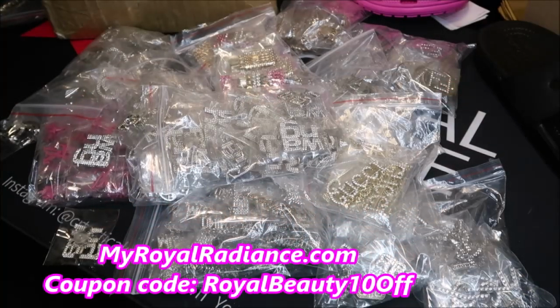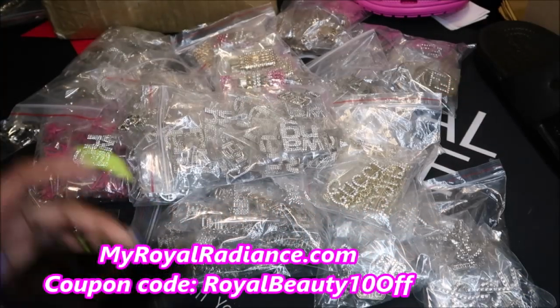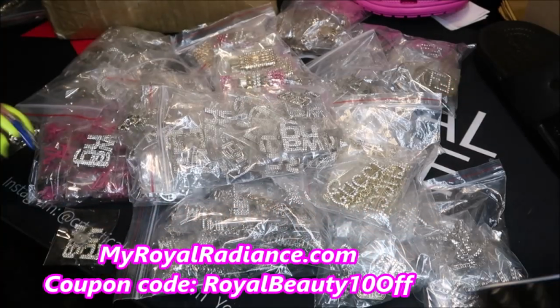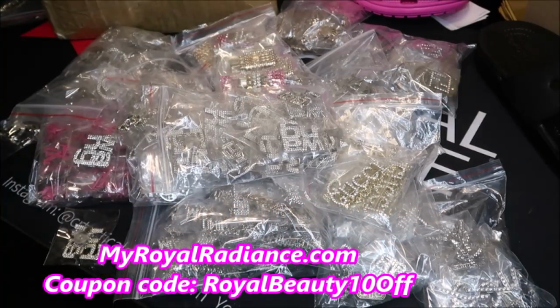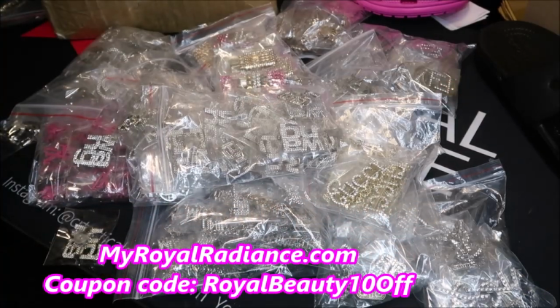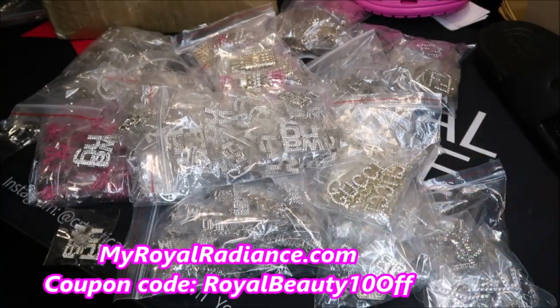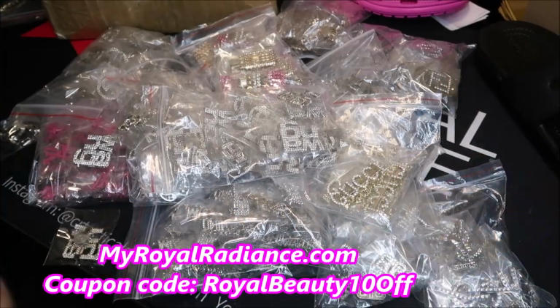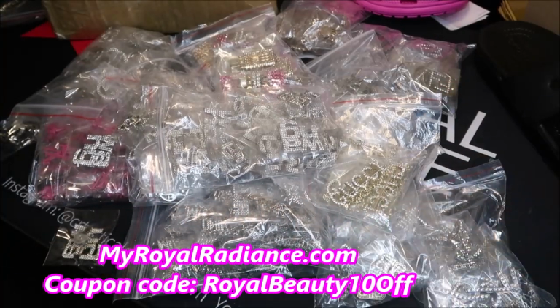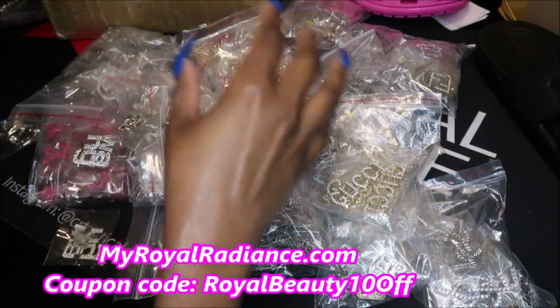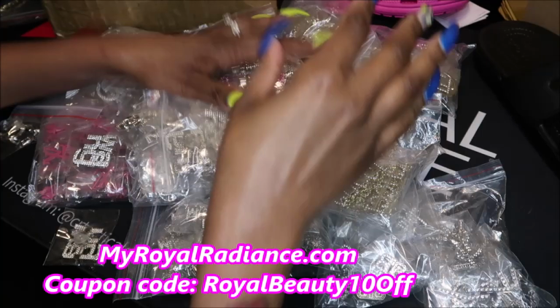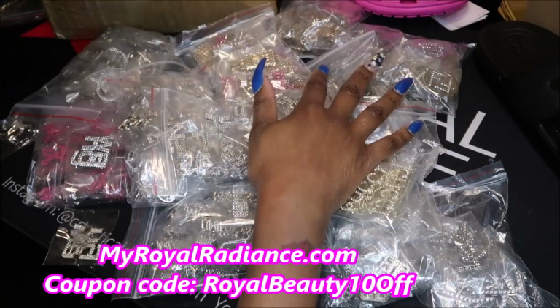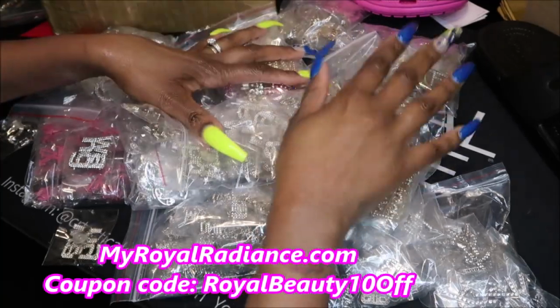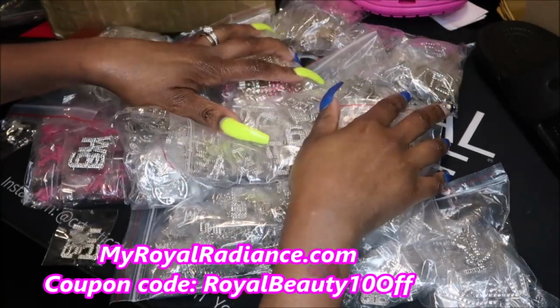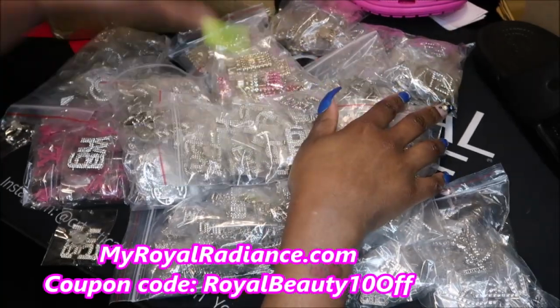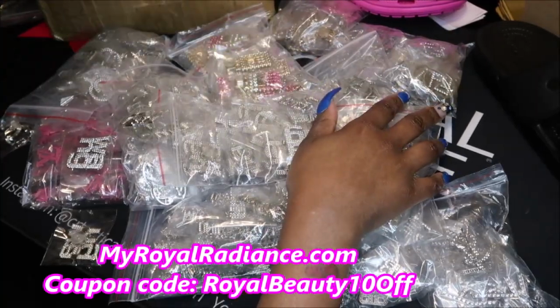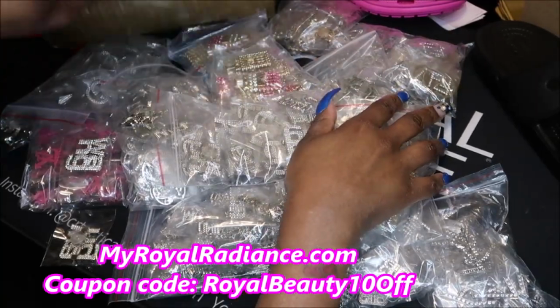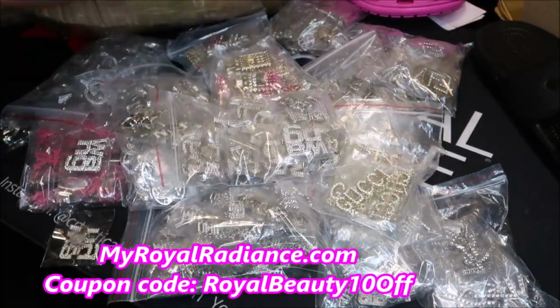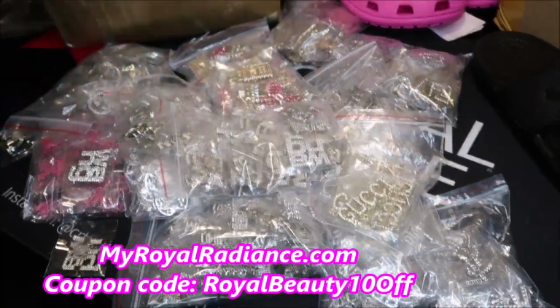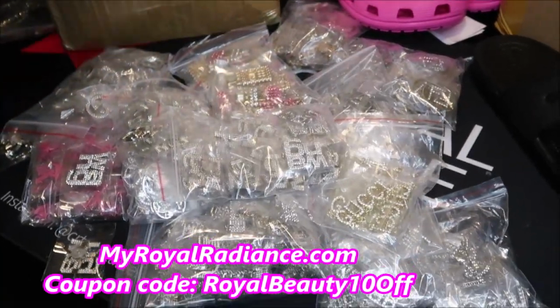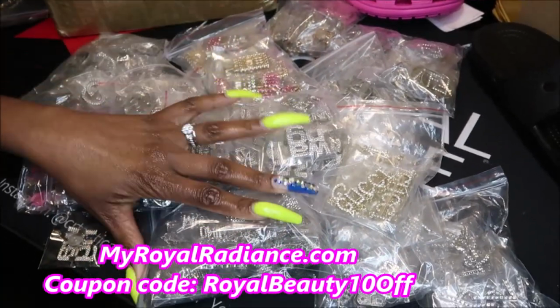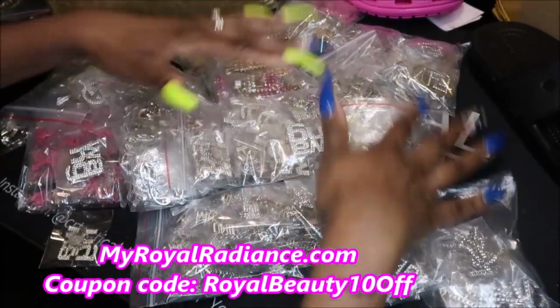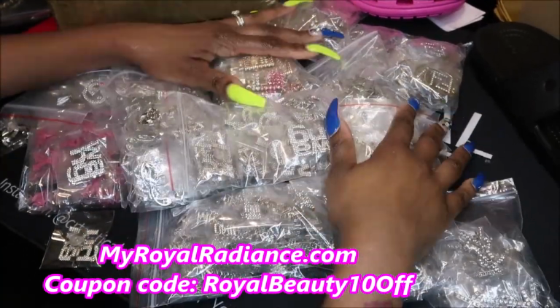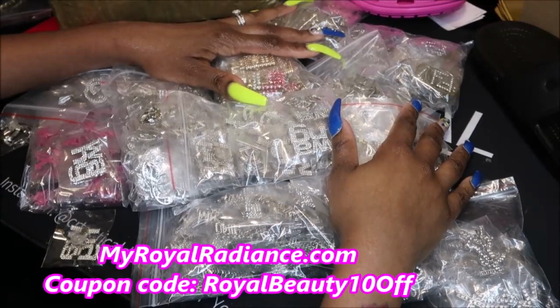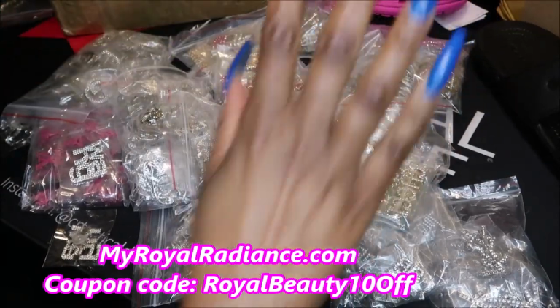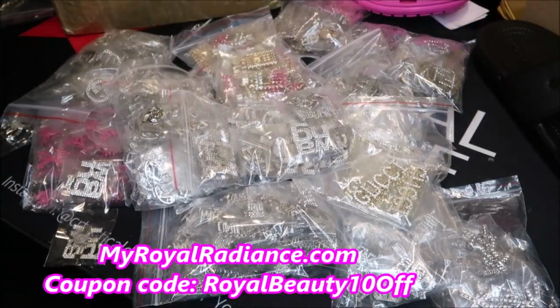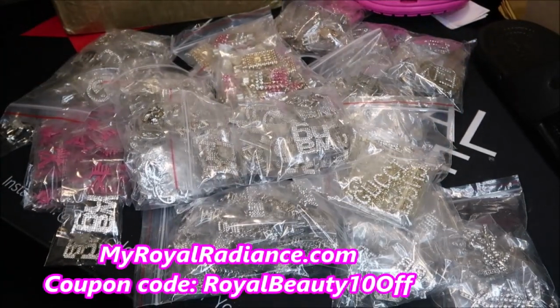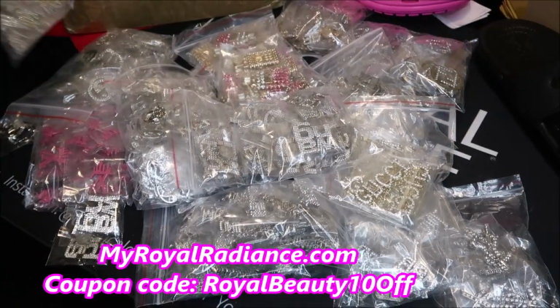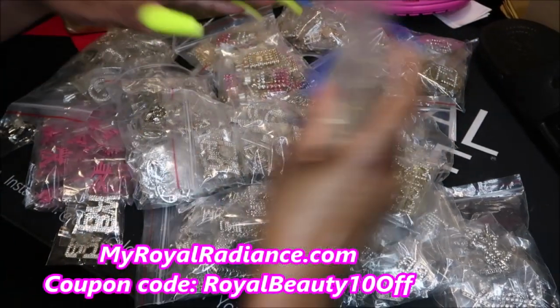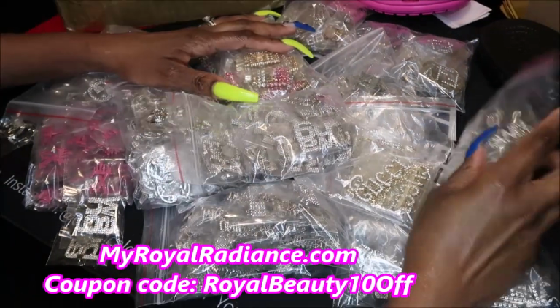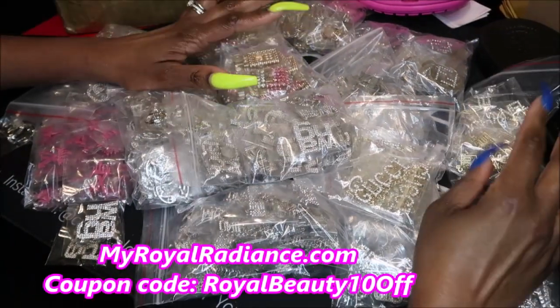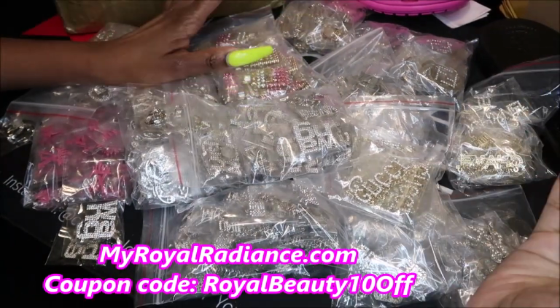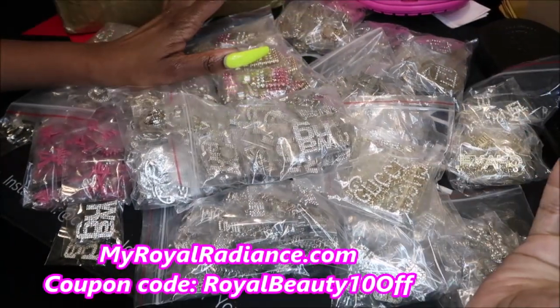So this is going to be just a really quick unboxing video. I took half of the stuff out the box and I still have some left in this other box. So I finally got in some new charms and then some of these are the brooch pins.